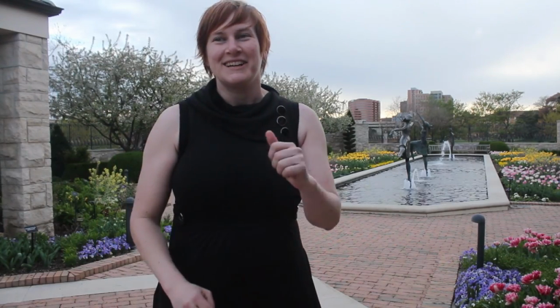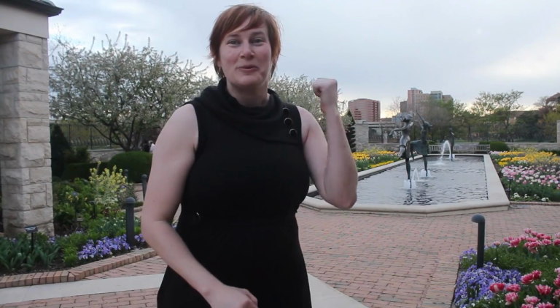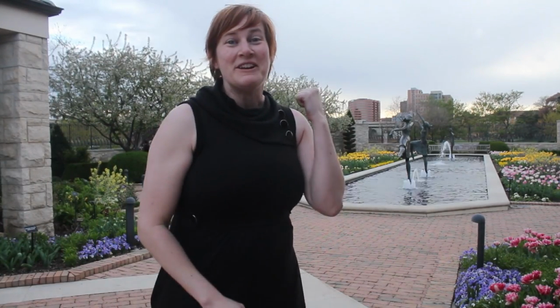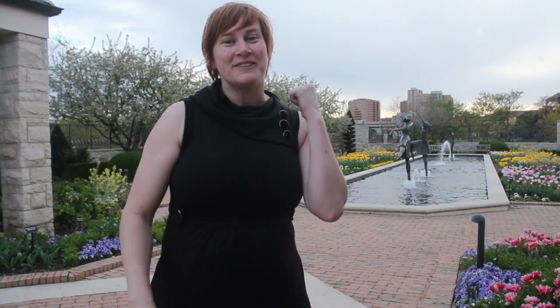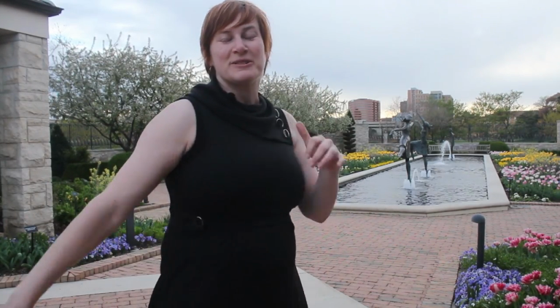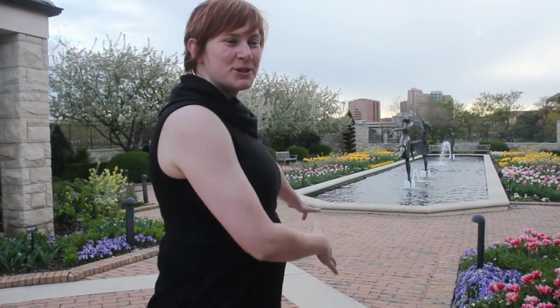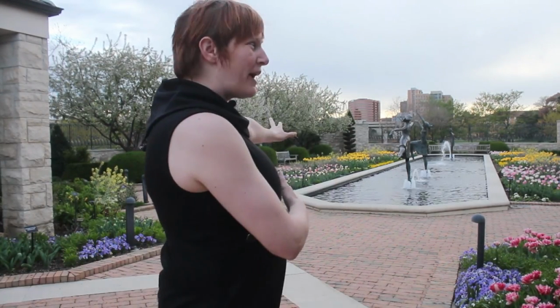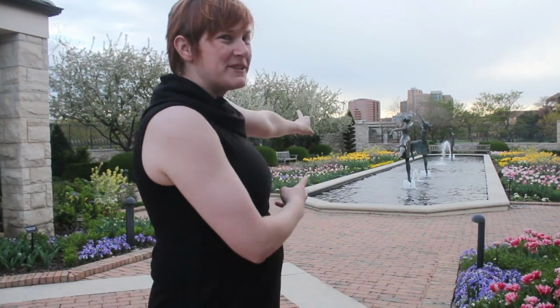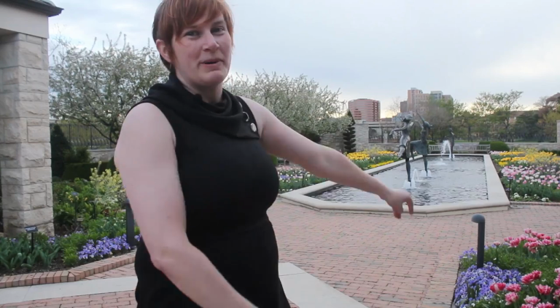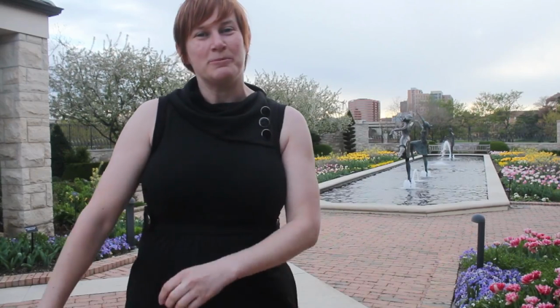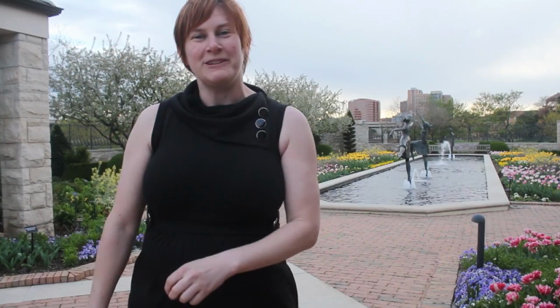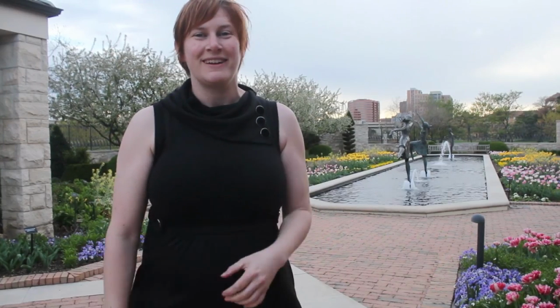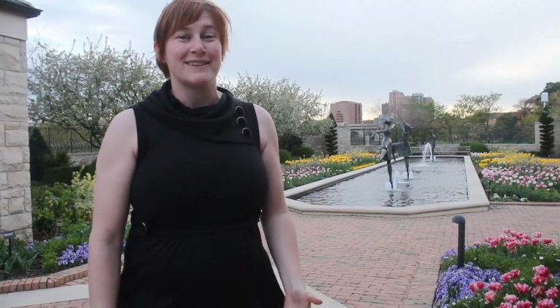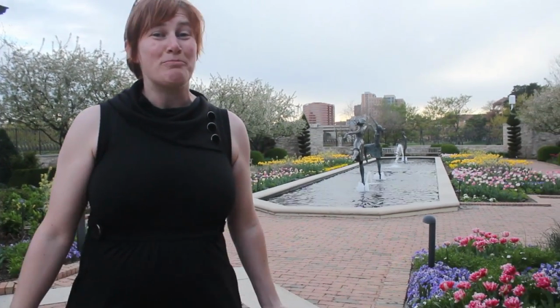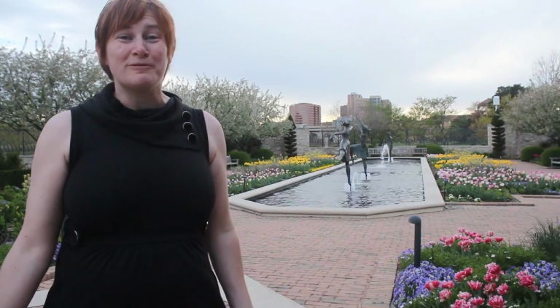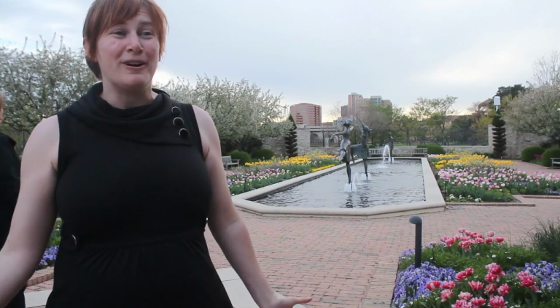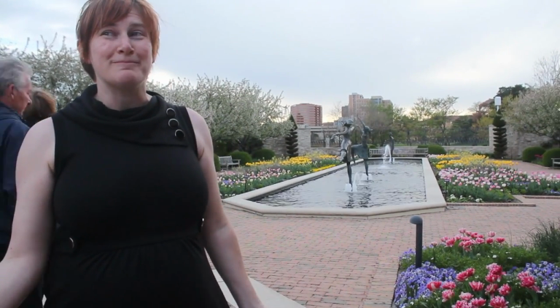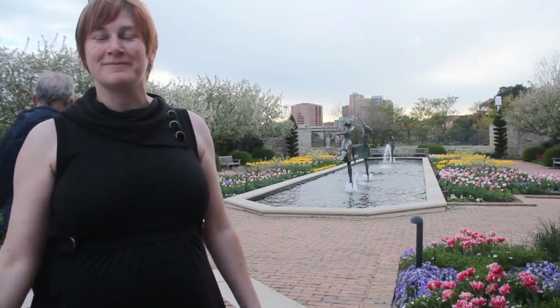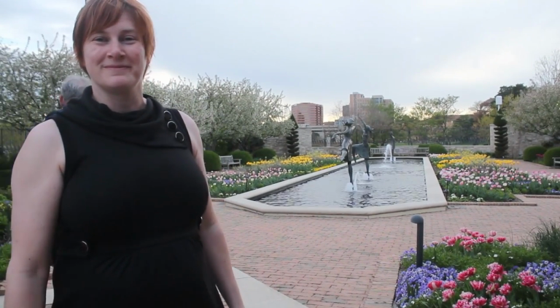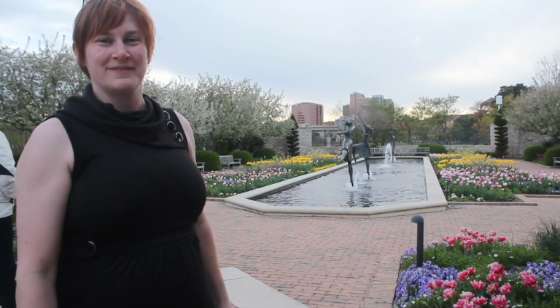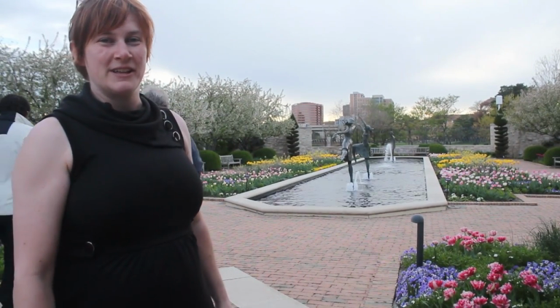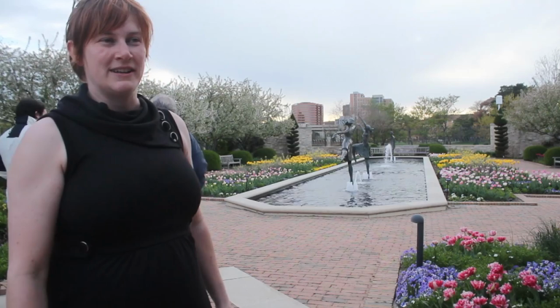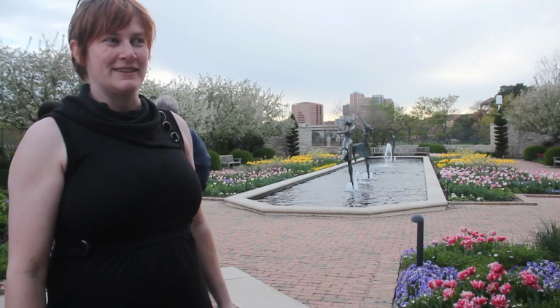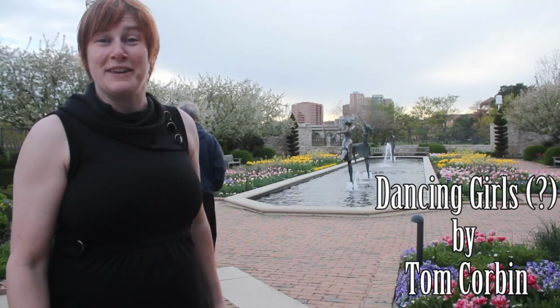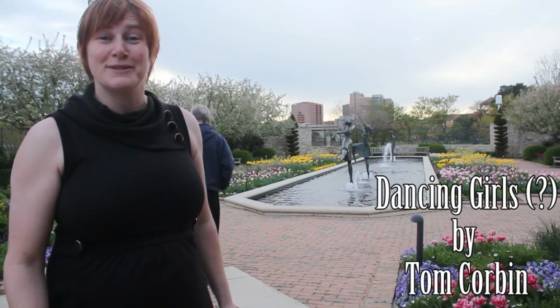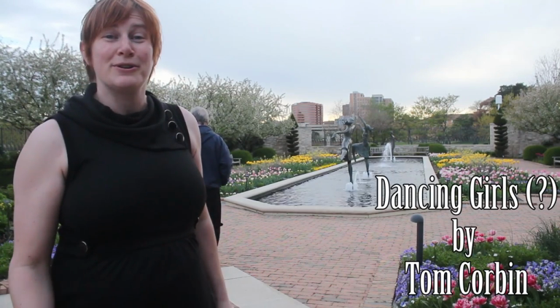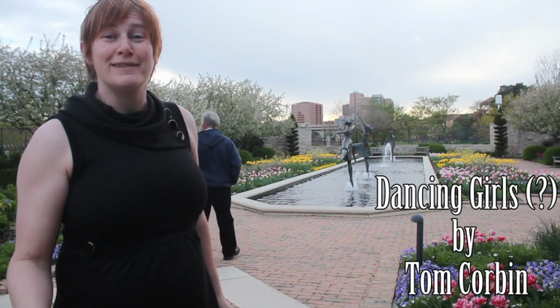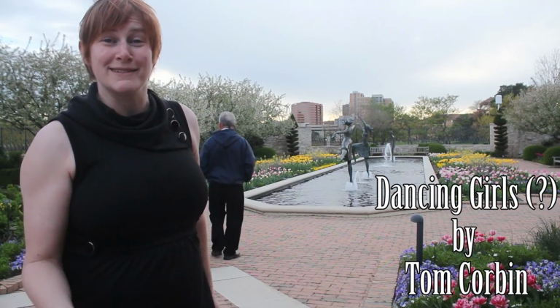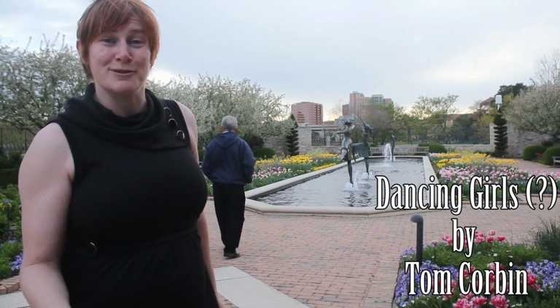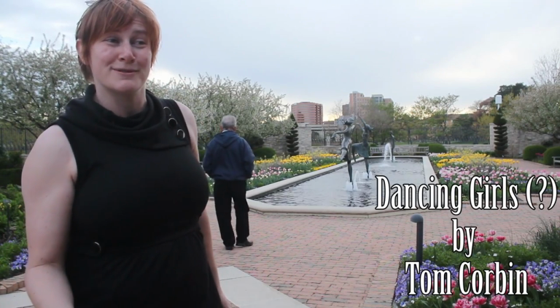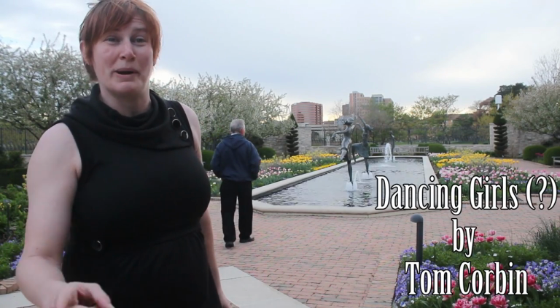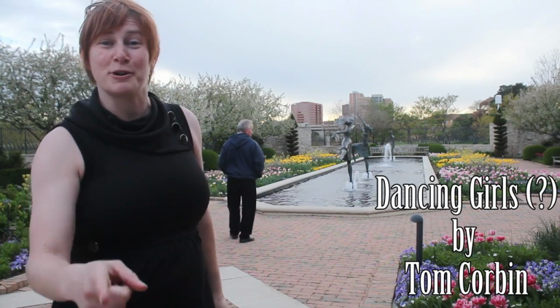We have another sculpture fountain by Tom Corbin. It is beautiful and awesome. I think this is called Dancing Girls, but I'm not sure.